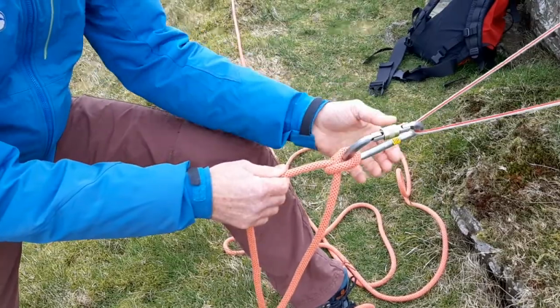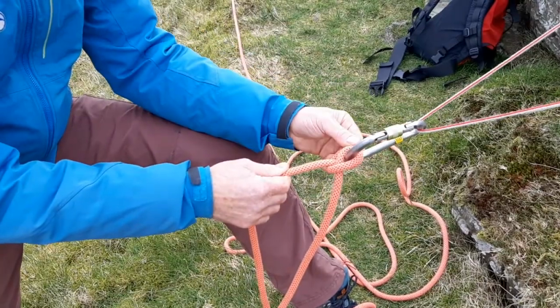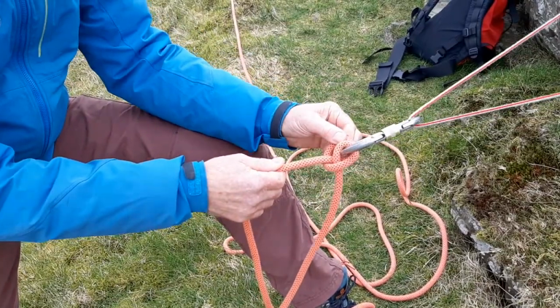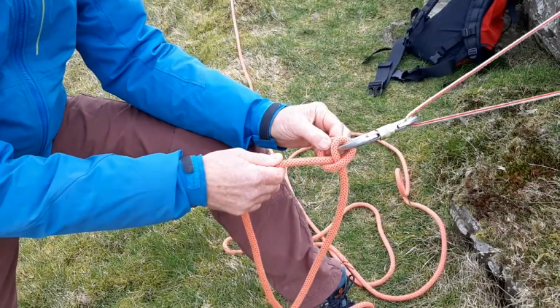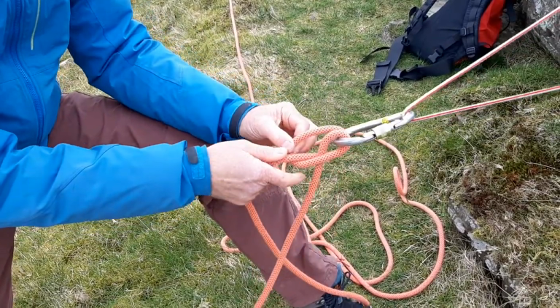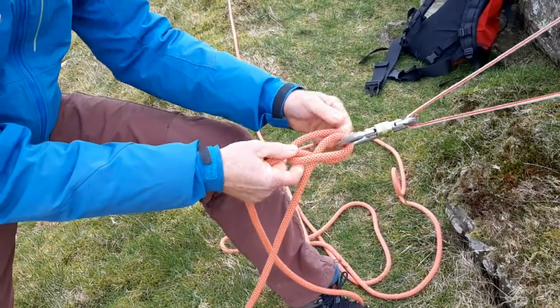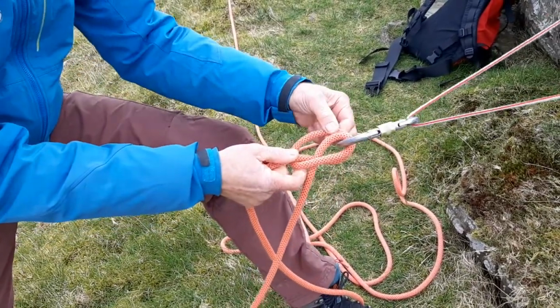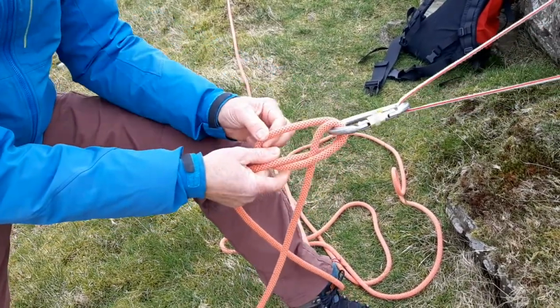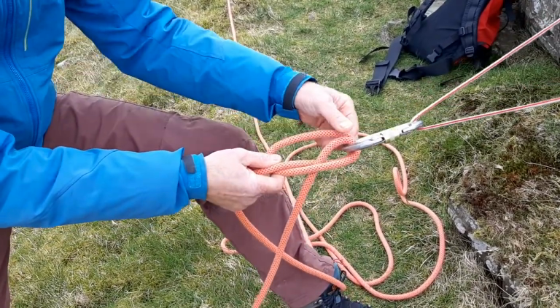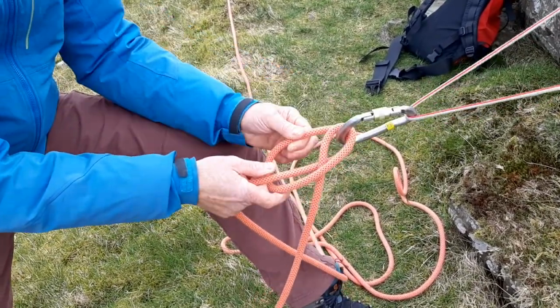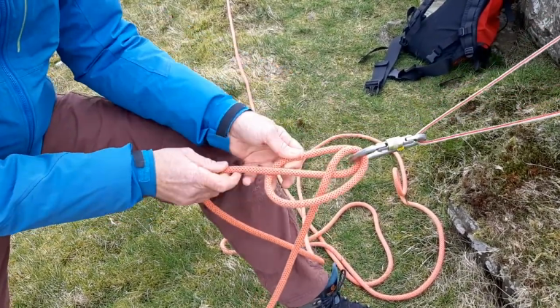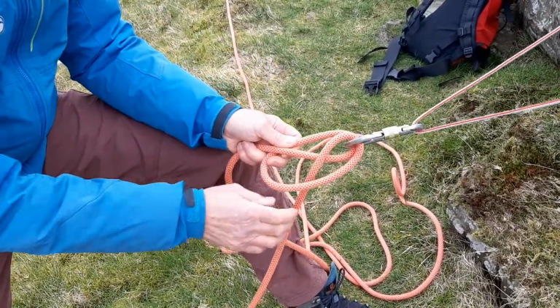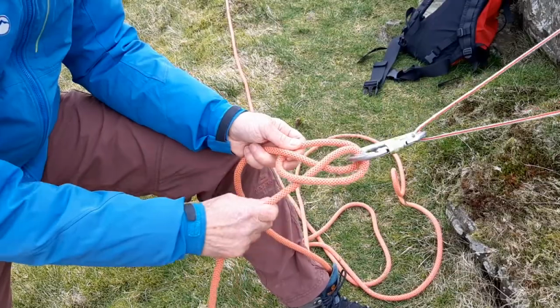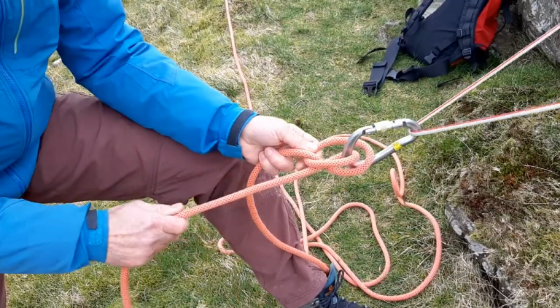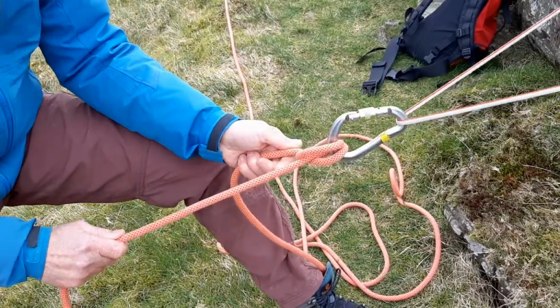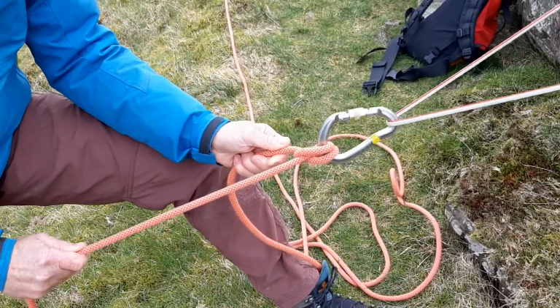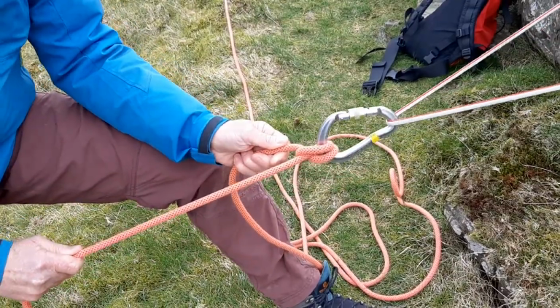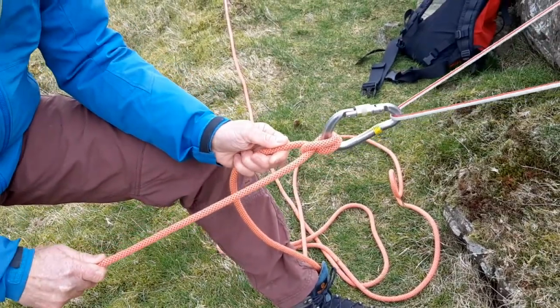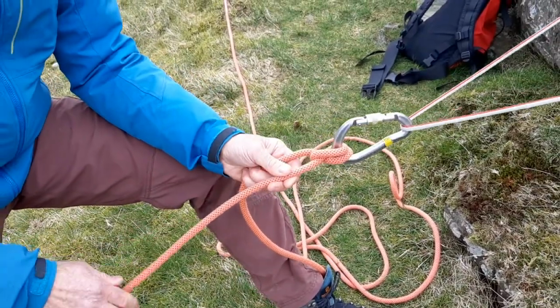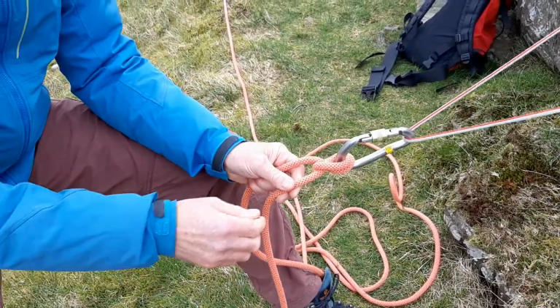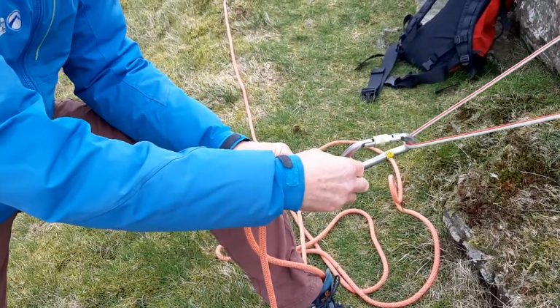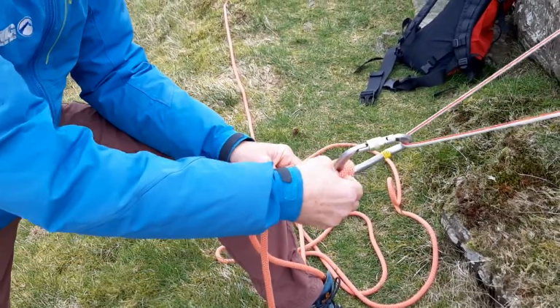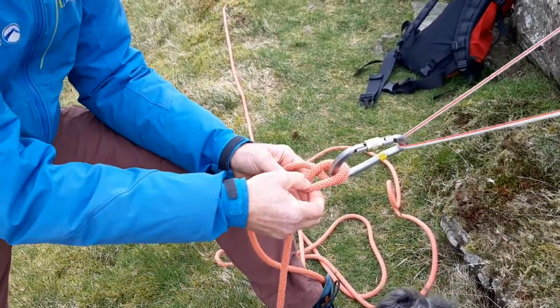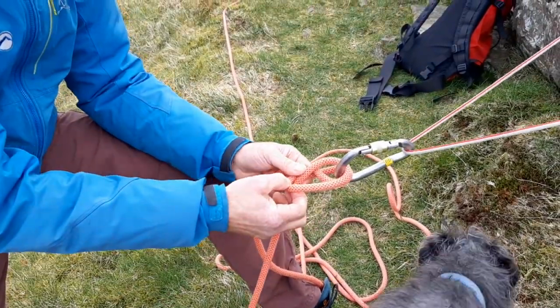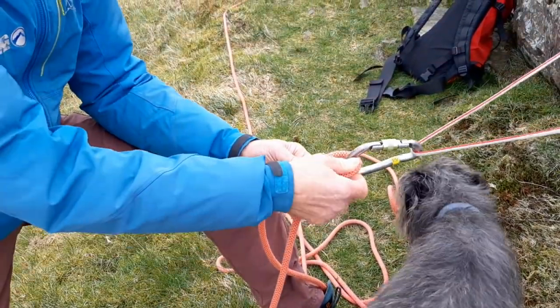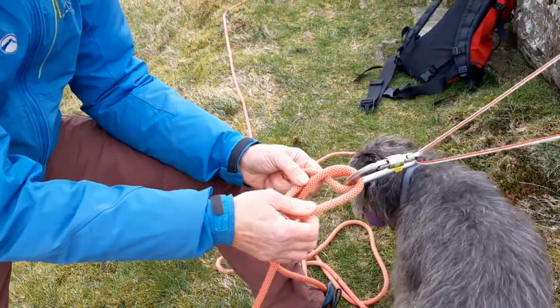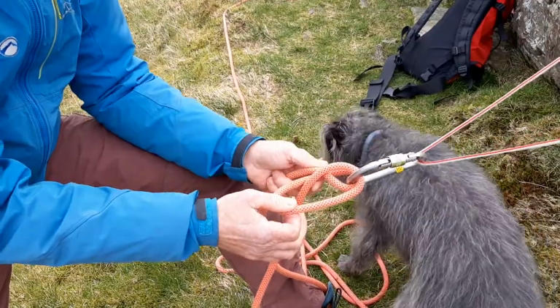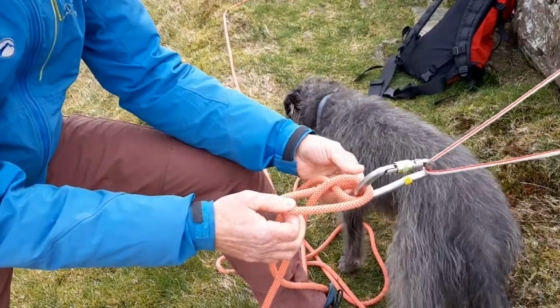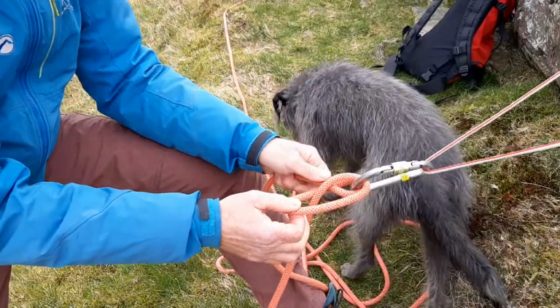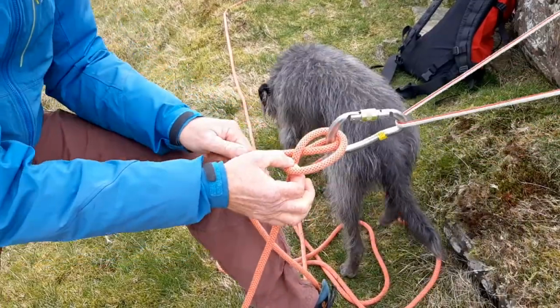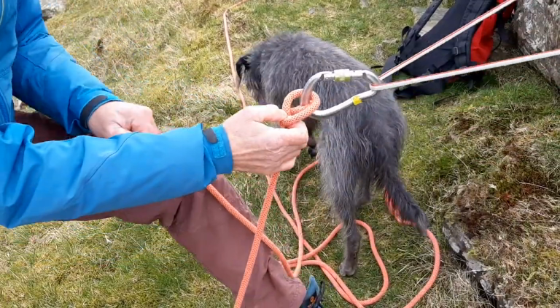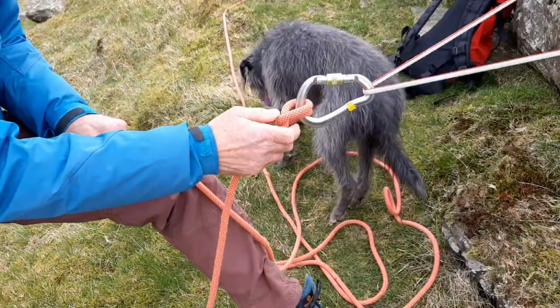And then if I want to adjust it, I can pull some through there and lock it with that one. Similarly, if I want it to go the other way, I can pull it through there and lock it with that one.